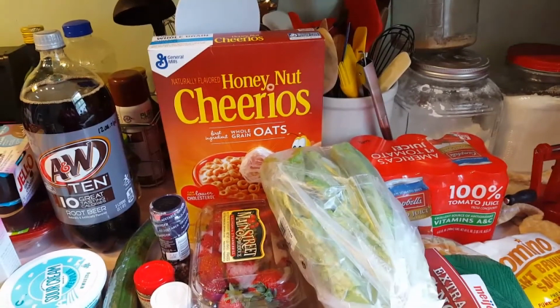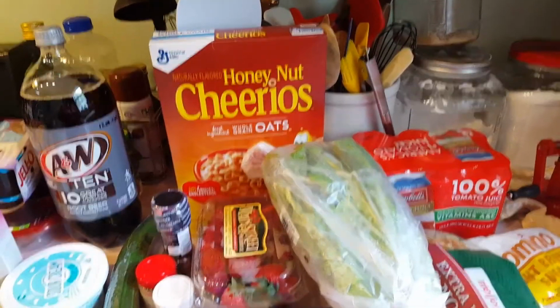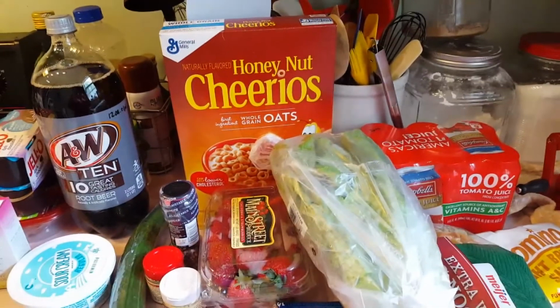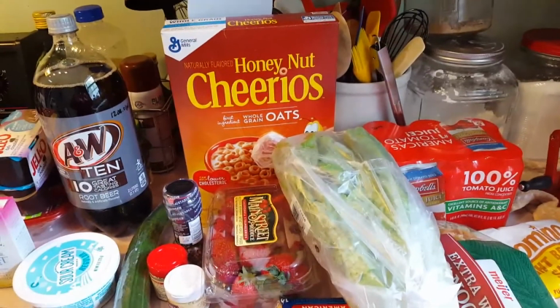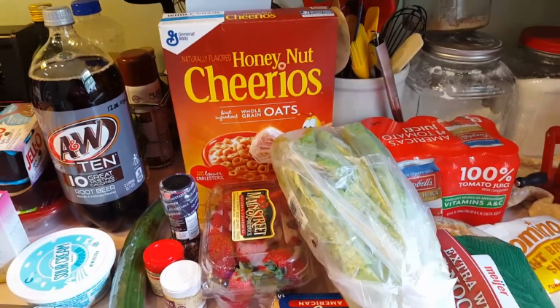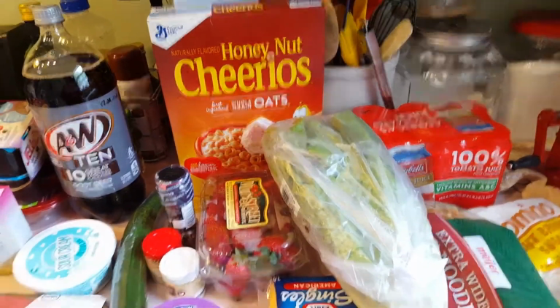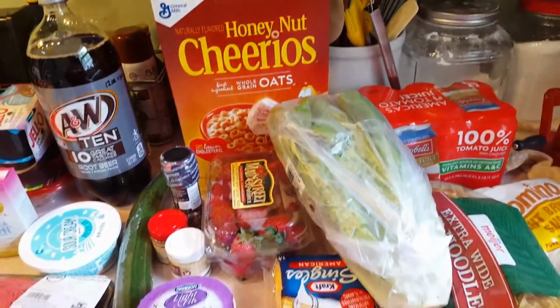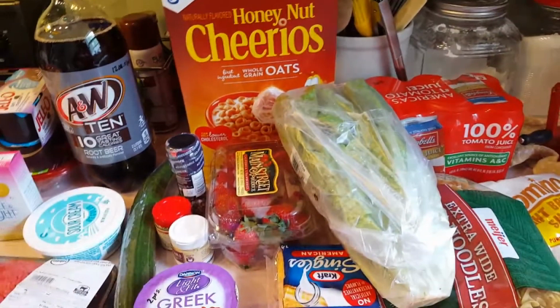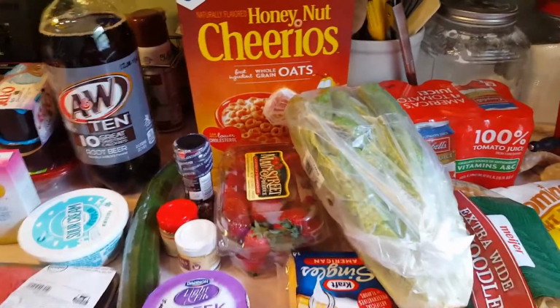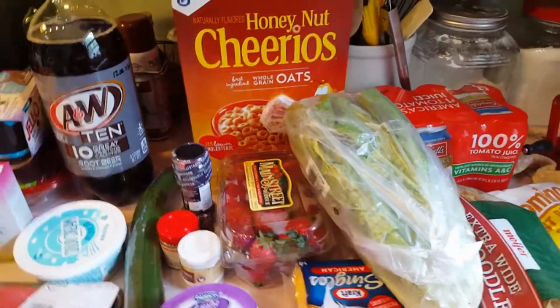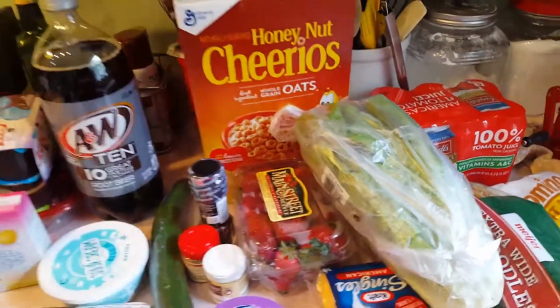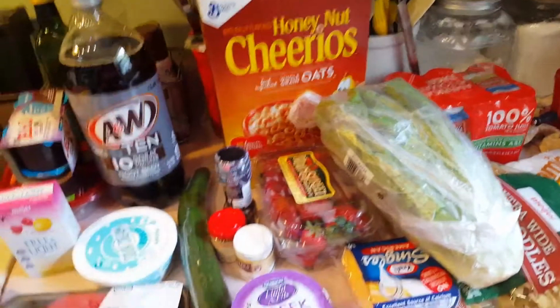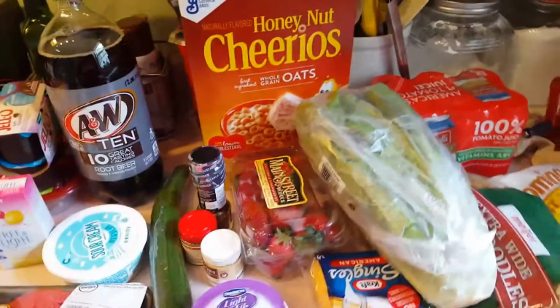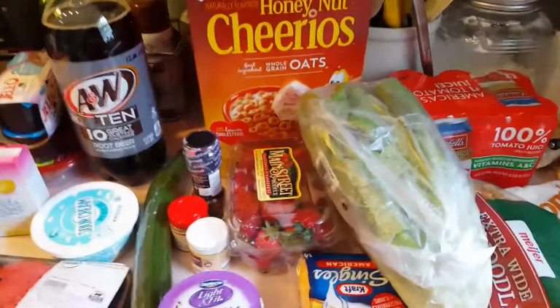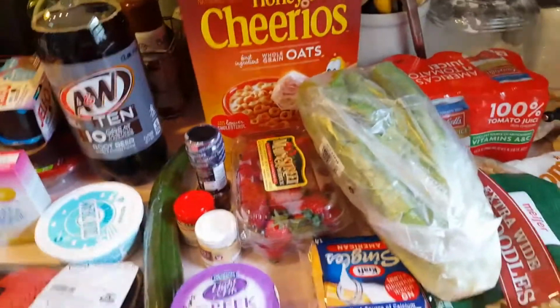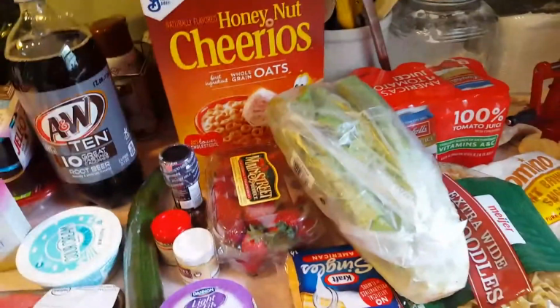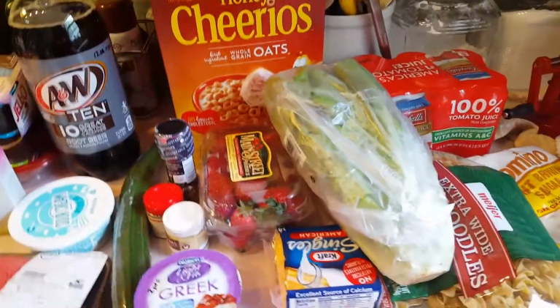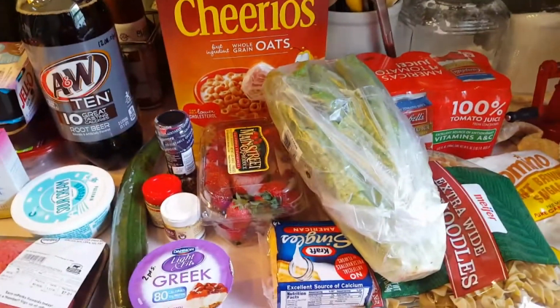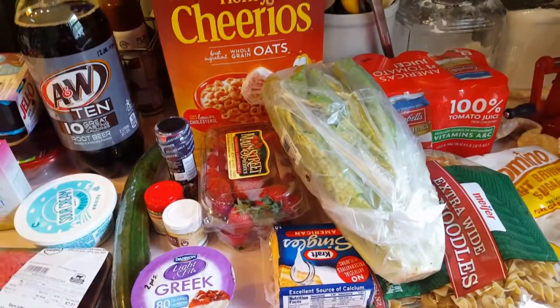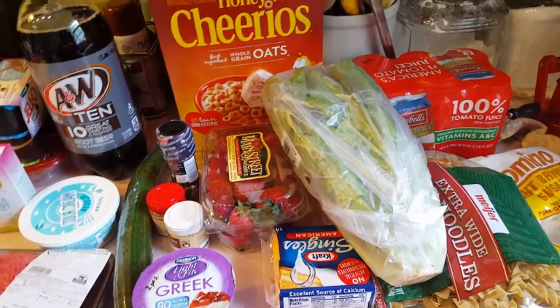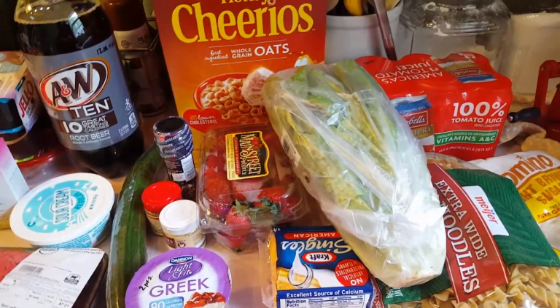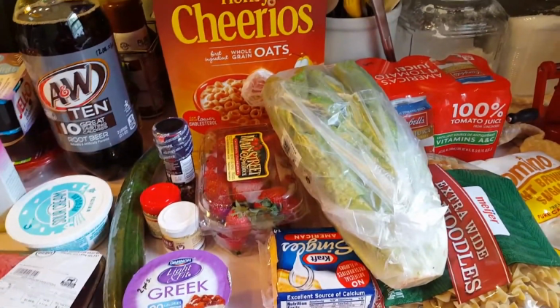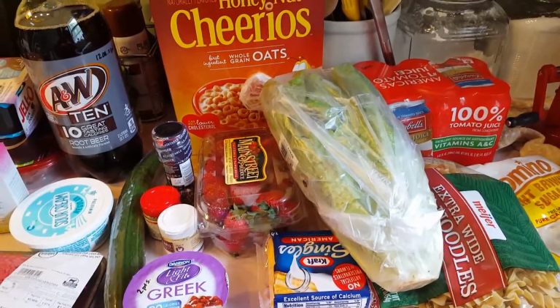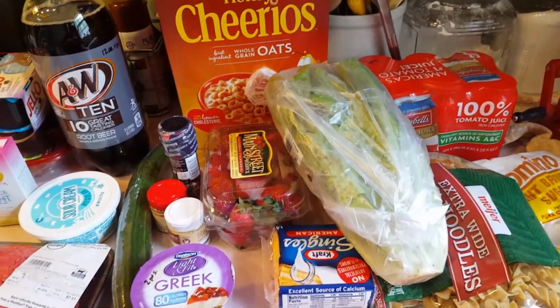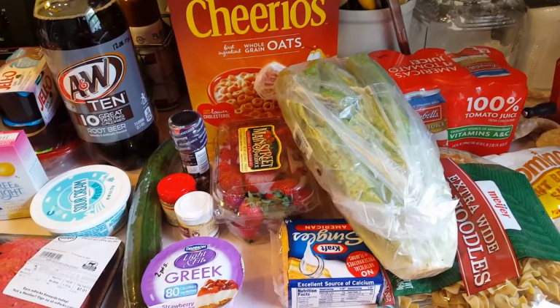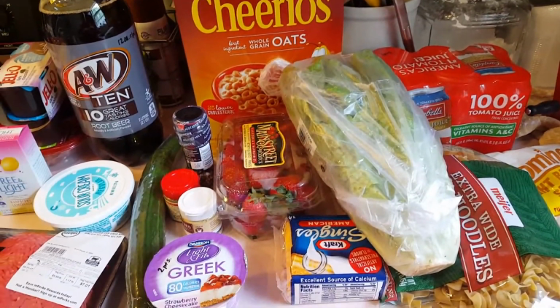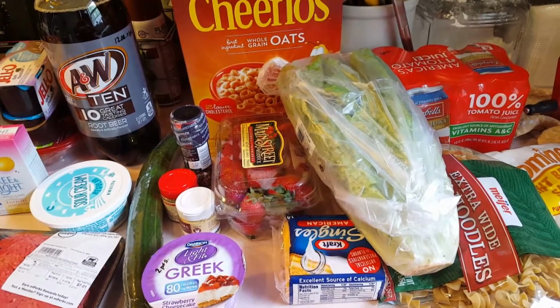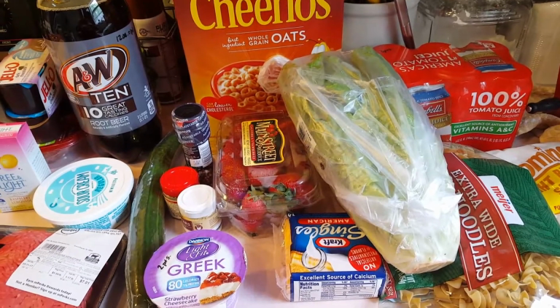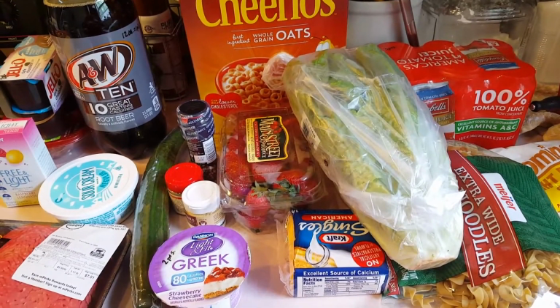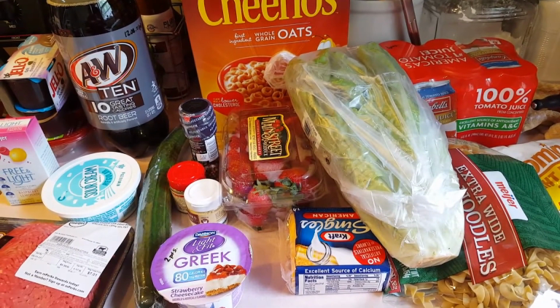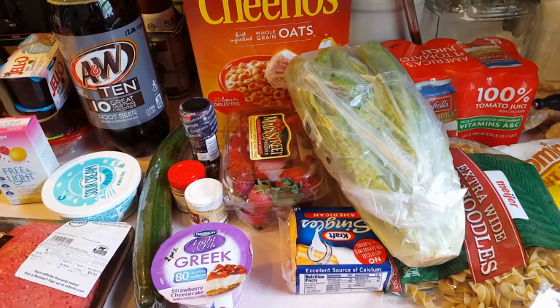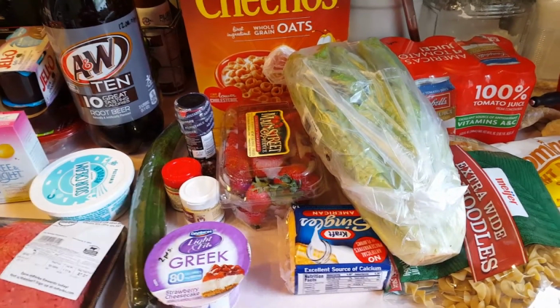Hey guys, welcome back to my channel. I have a weekly grocery haul for you guys. It's not very big because I do try to go just once a week if I can.